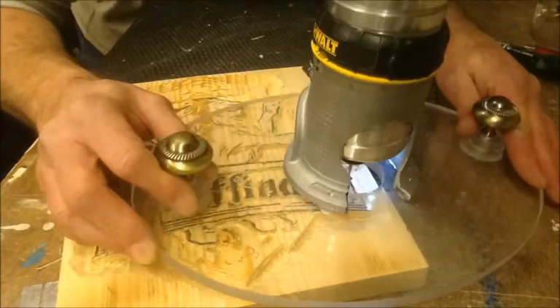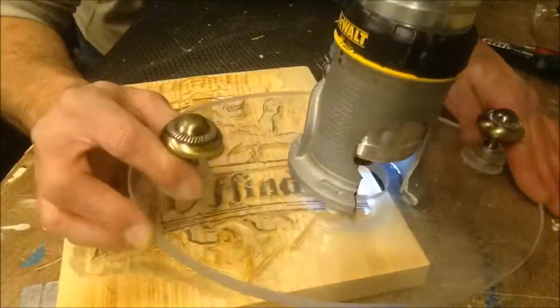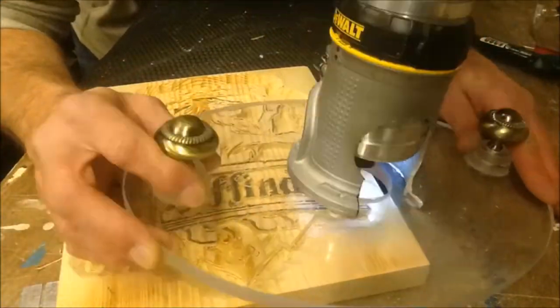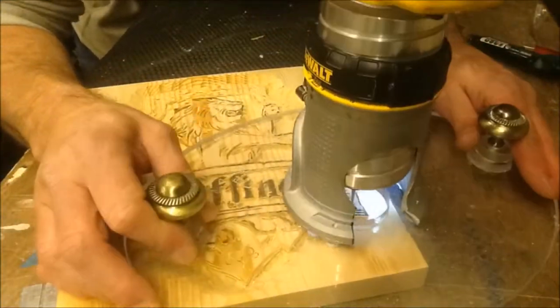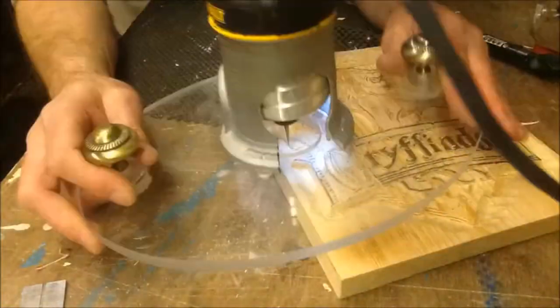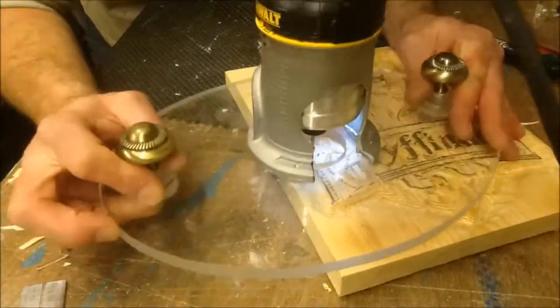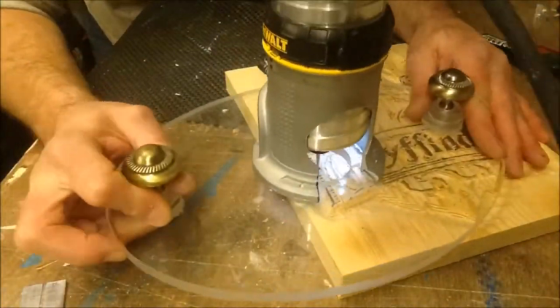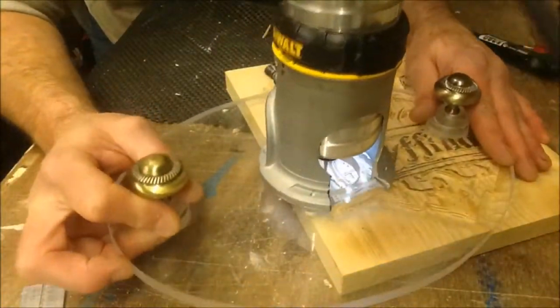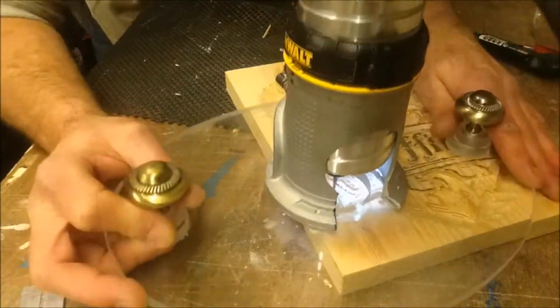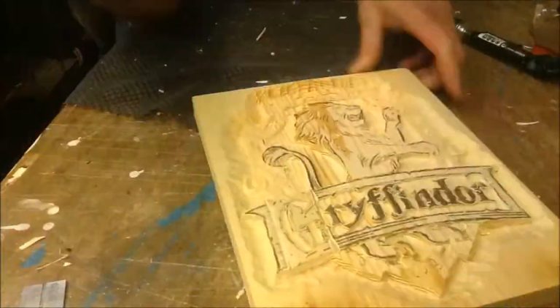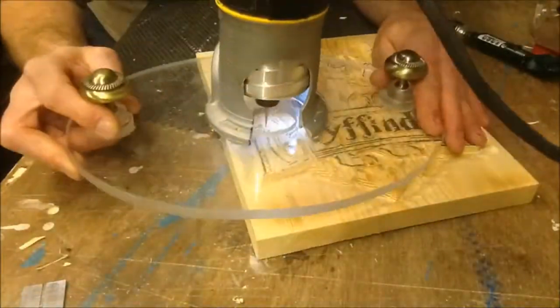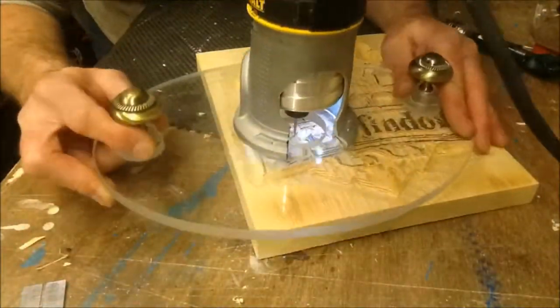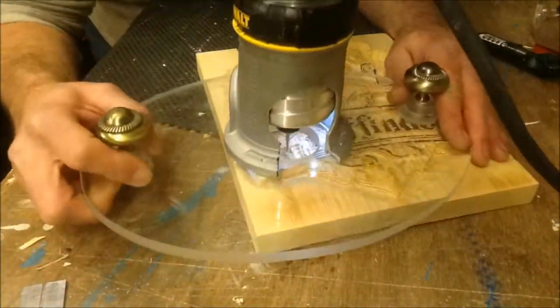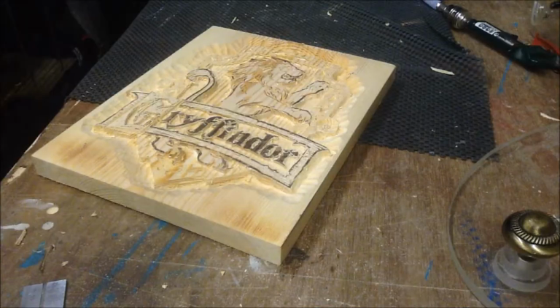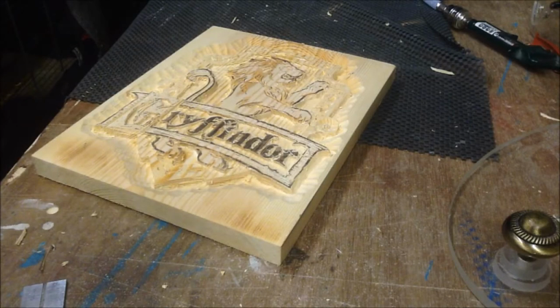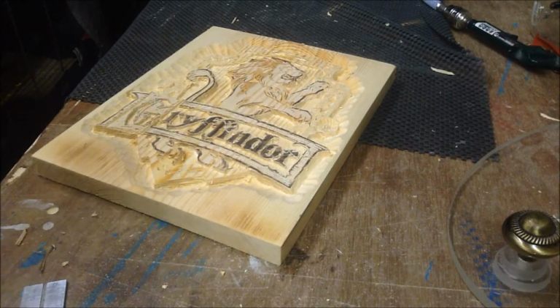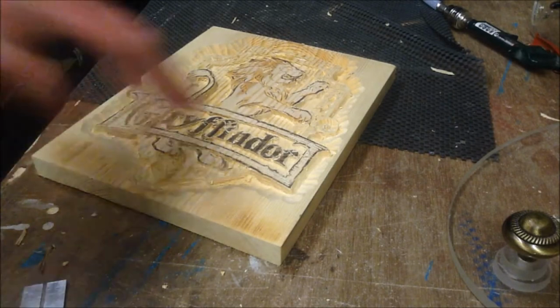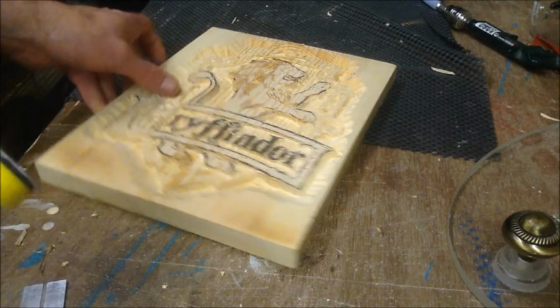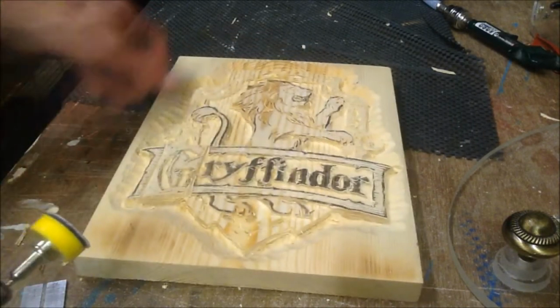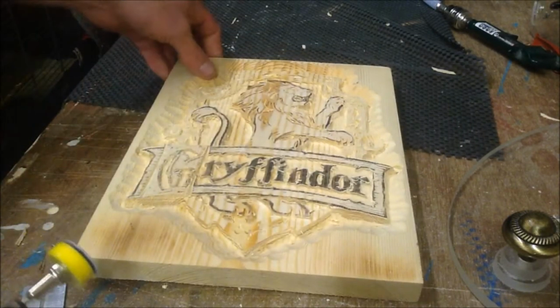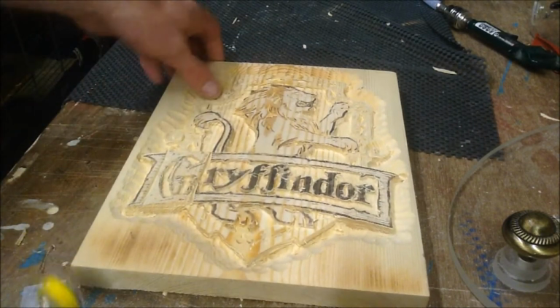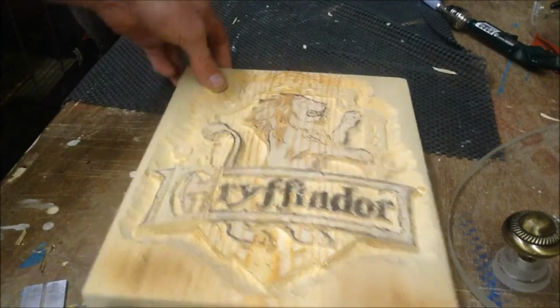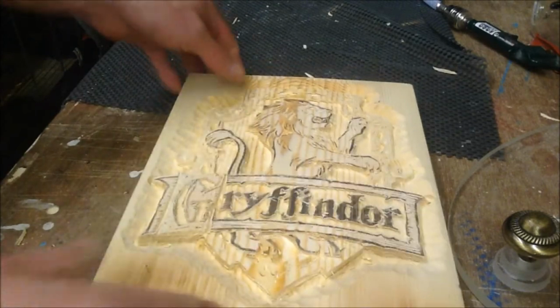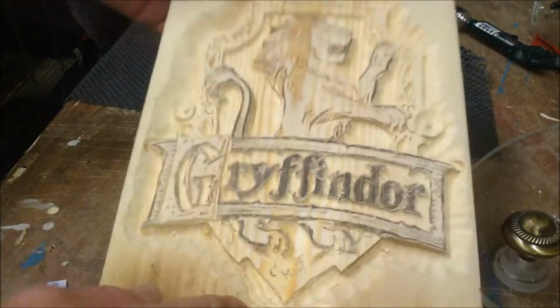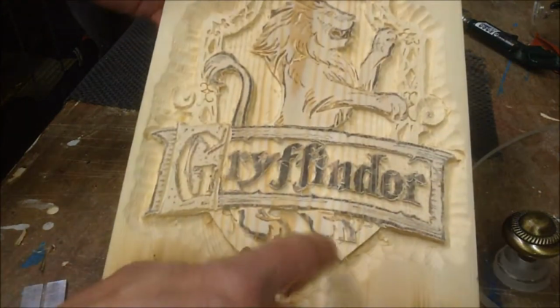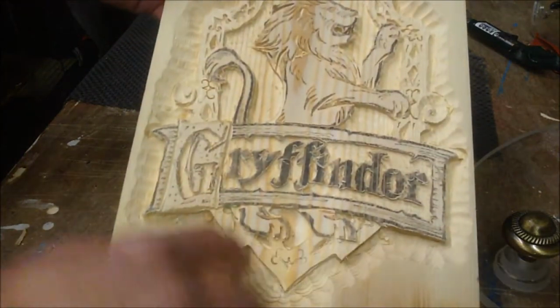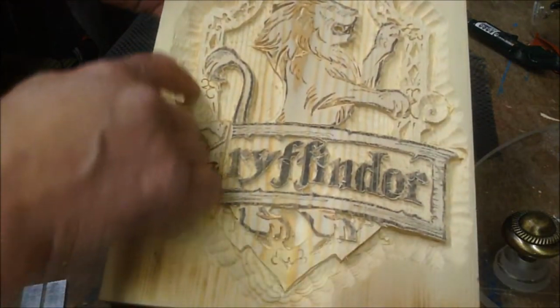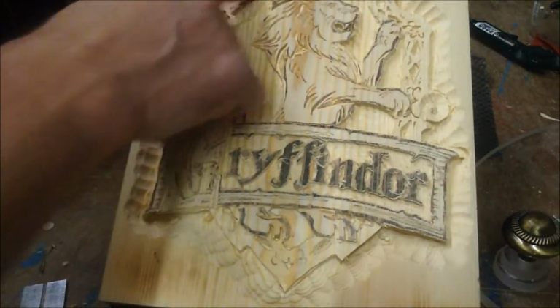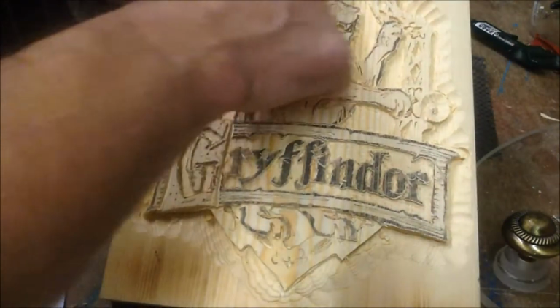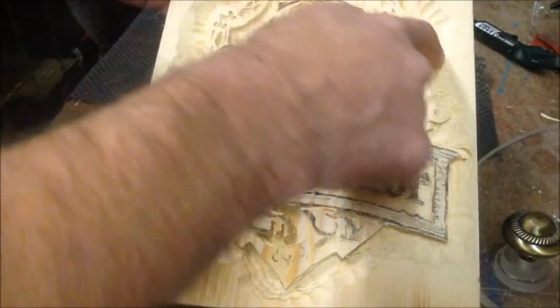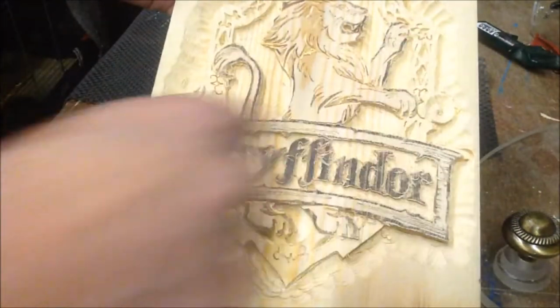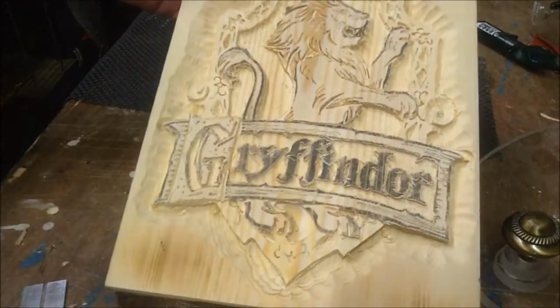Now I'm going to use my rotary tool. I'm going to sand off some of this area, just smooth it out and see how it looks.